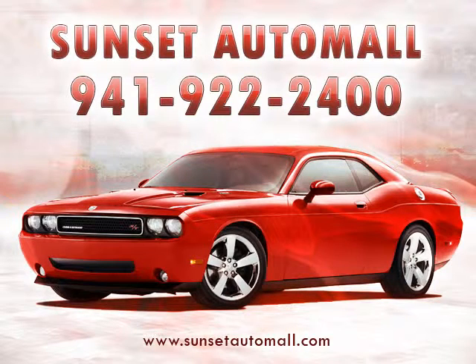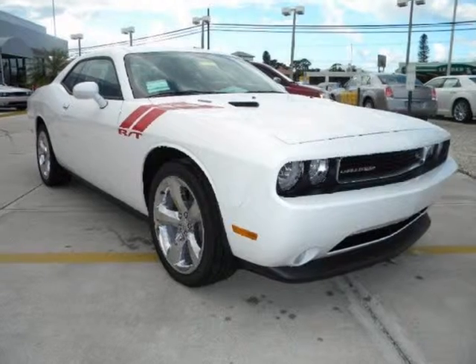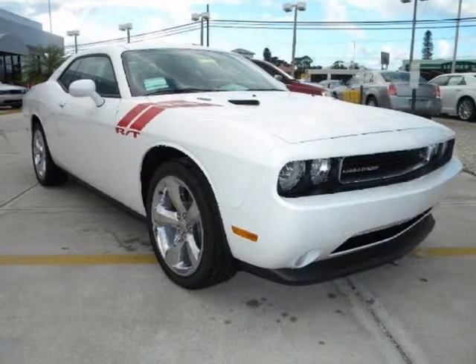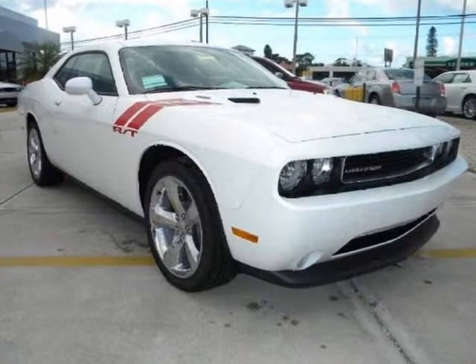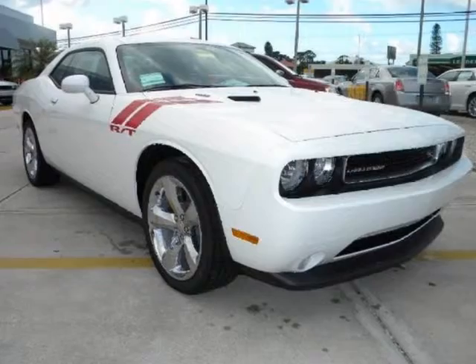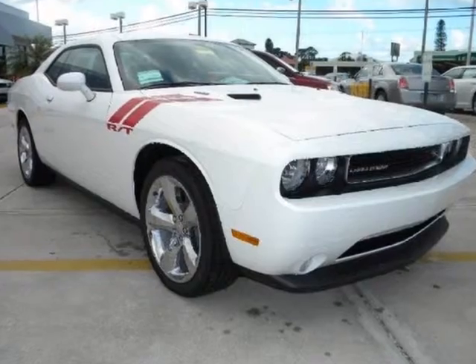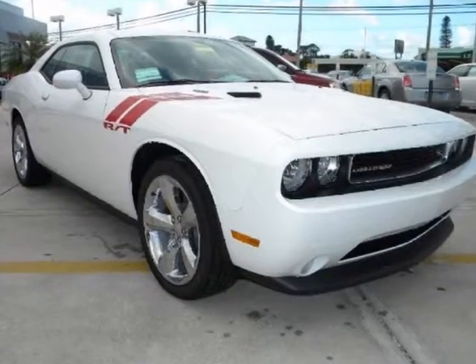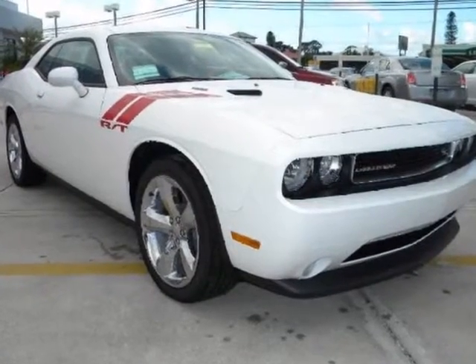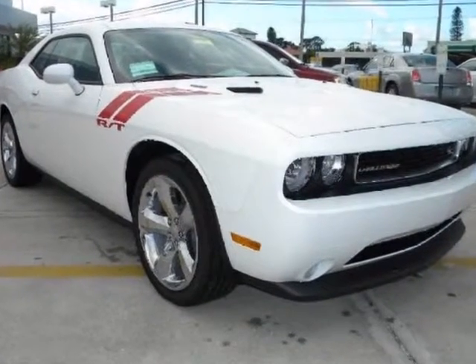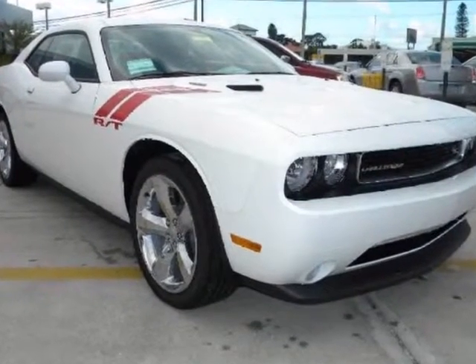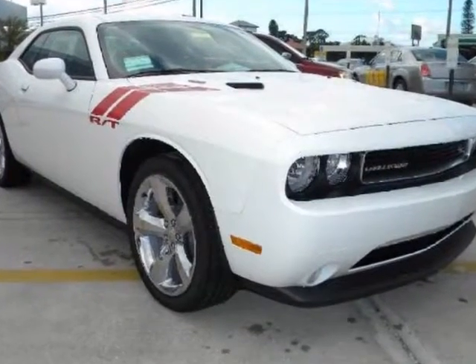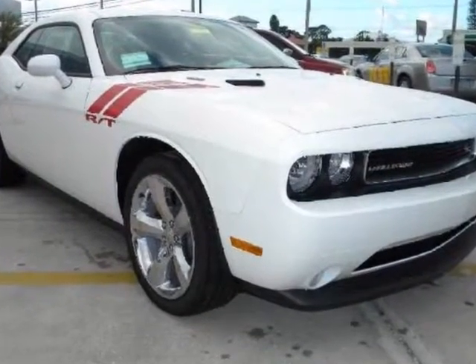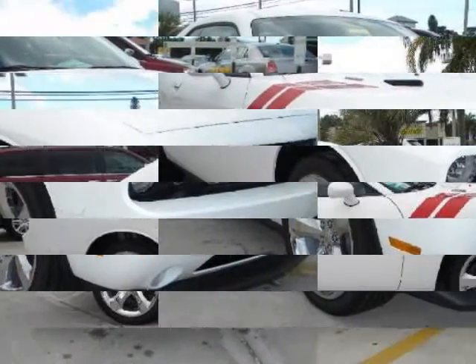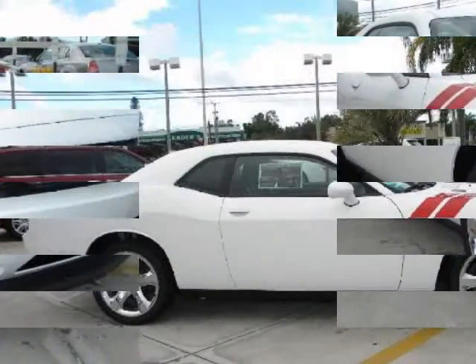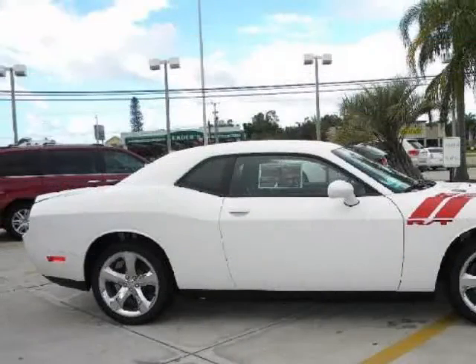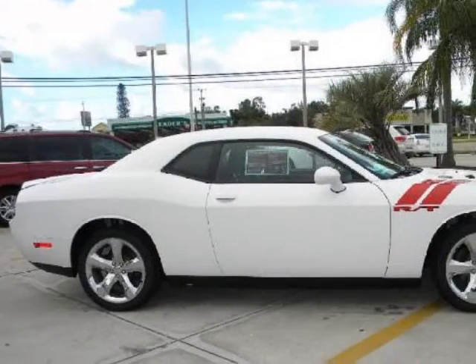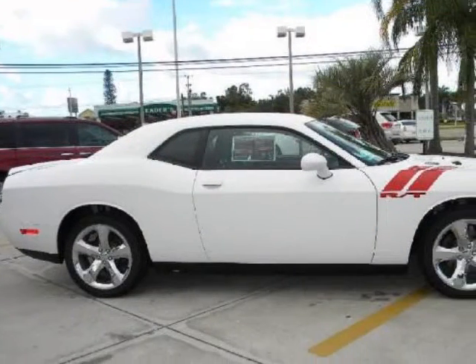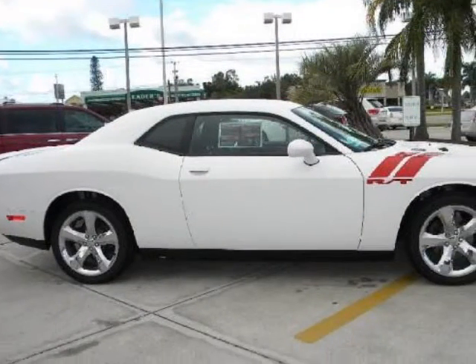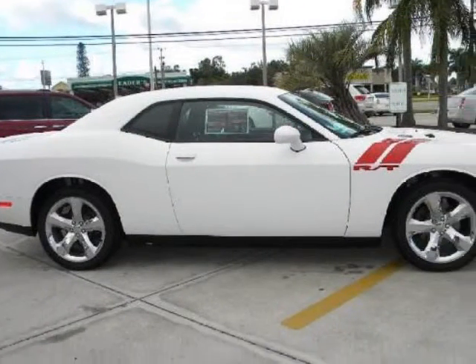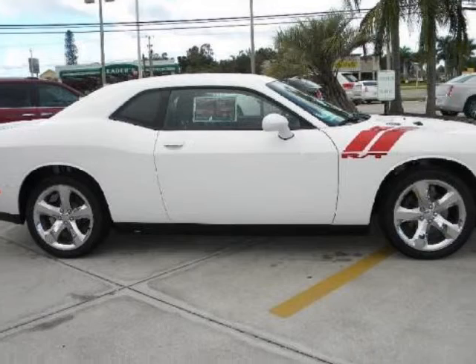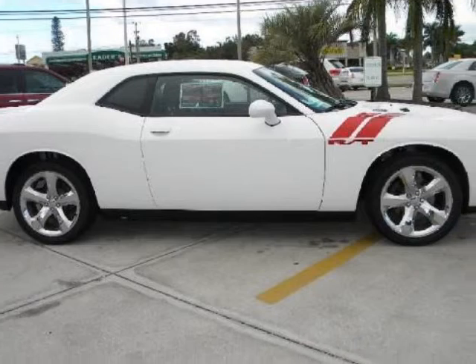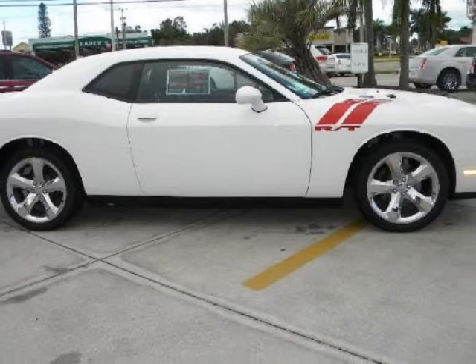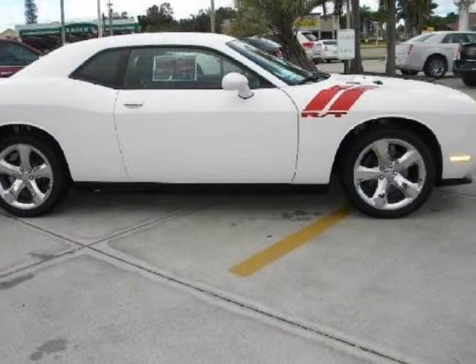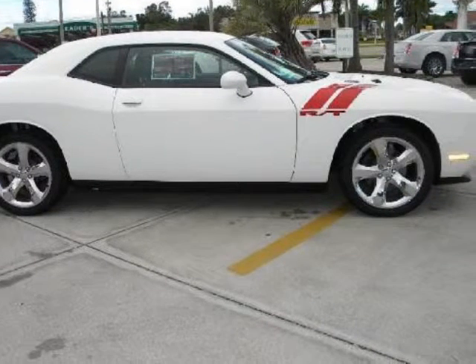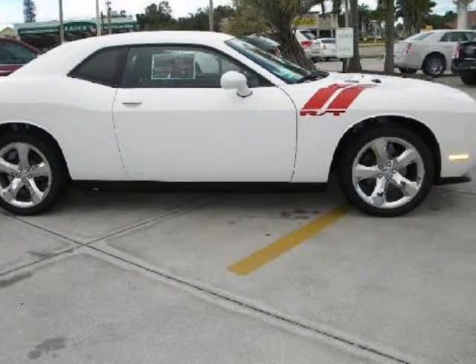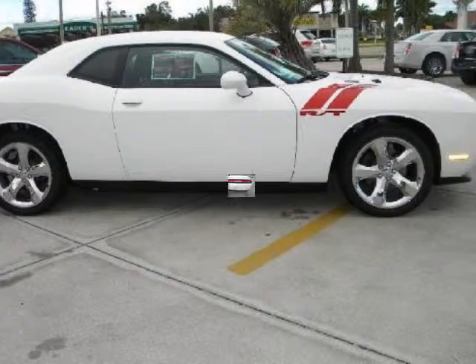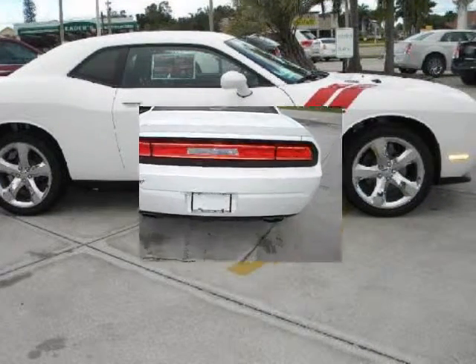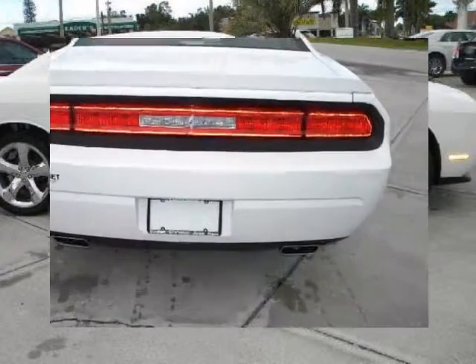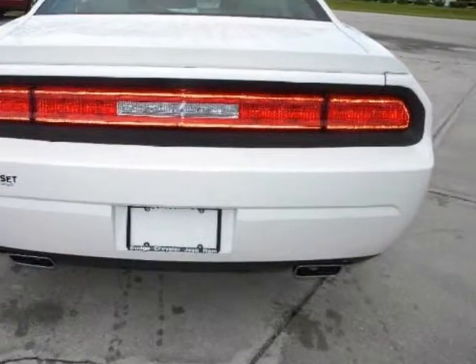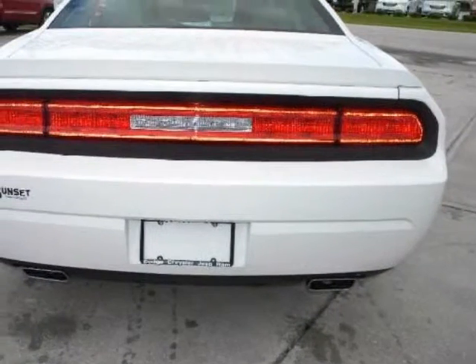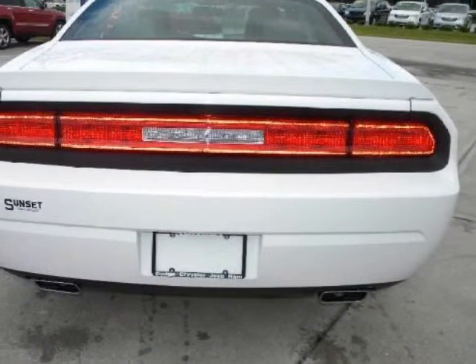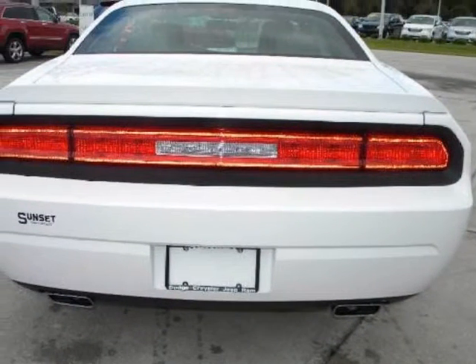We think you will love this new 2011 Dodge Challenger 2 Door Coupe RTA, which comes fully equipped with a 2nd row bench seat, 4 wheel ABS, 4 wheel disc brakes, and many other features.